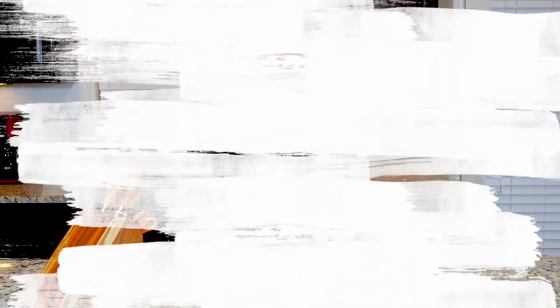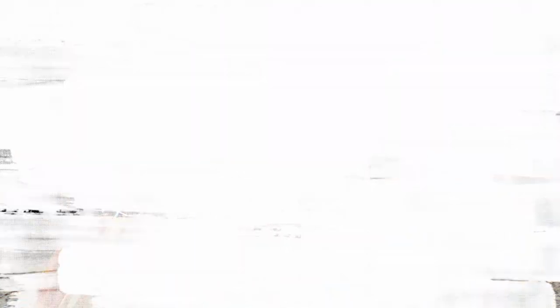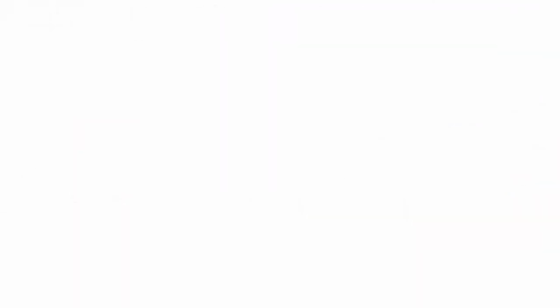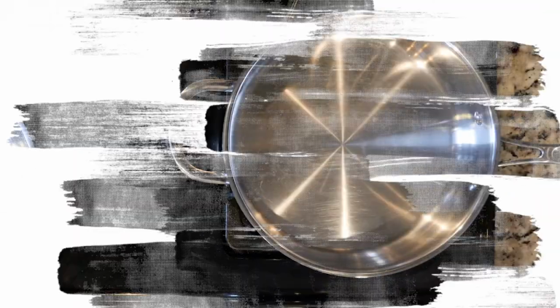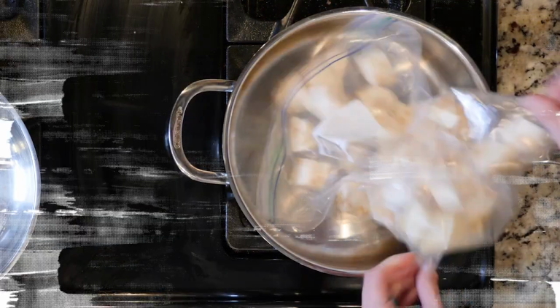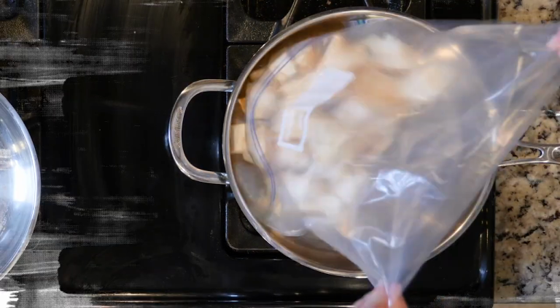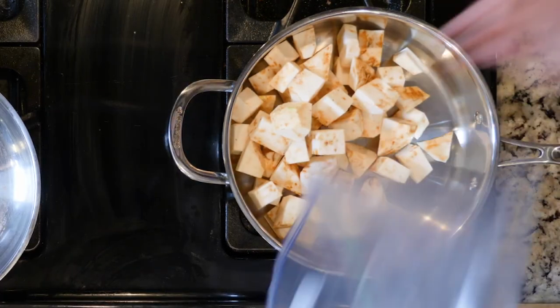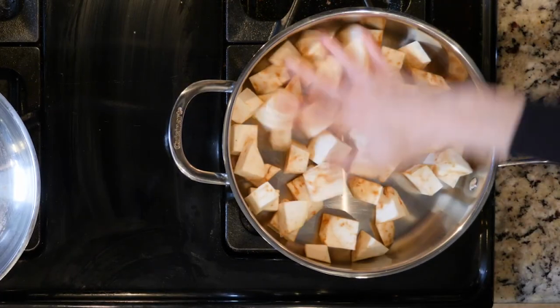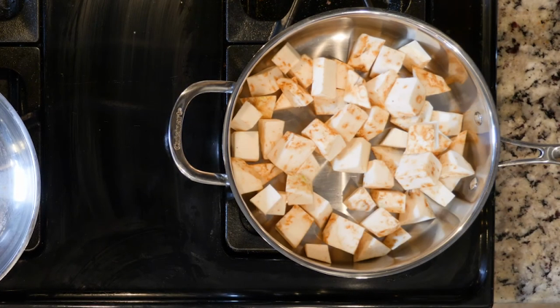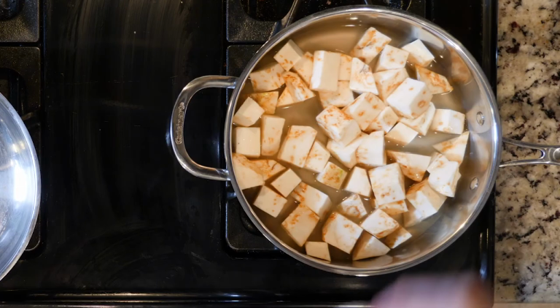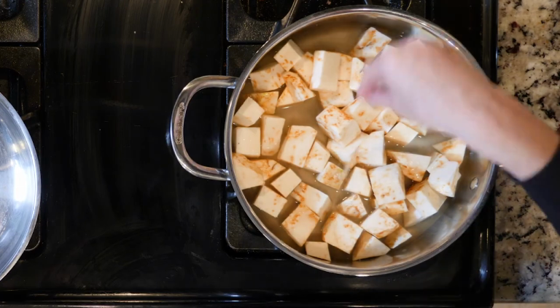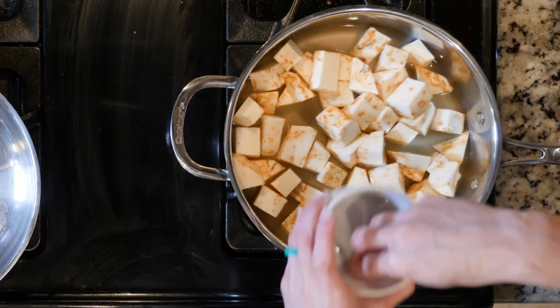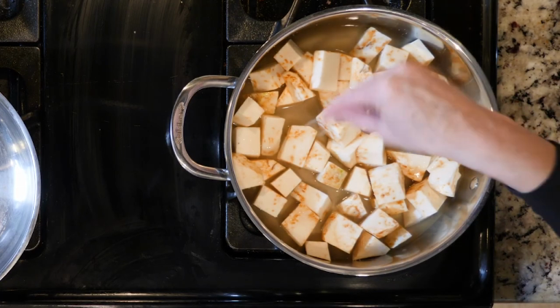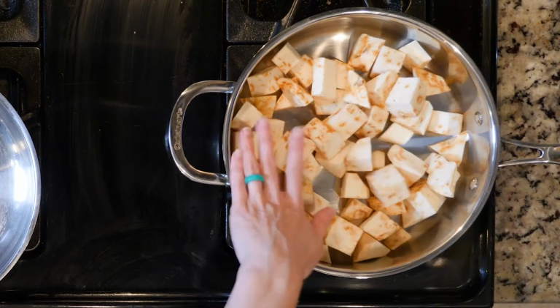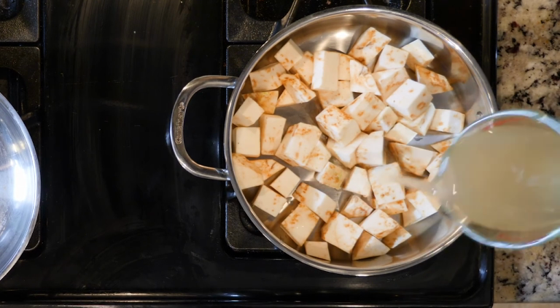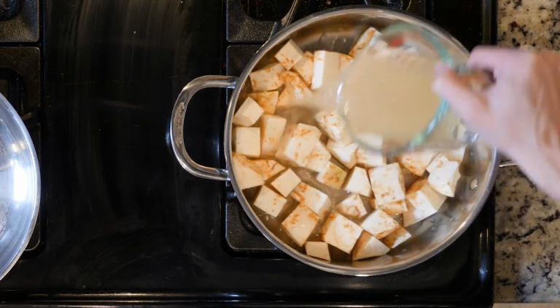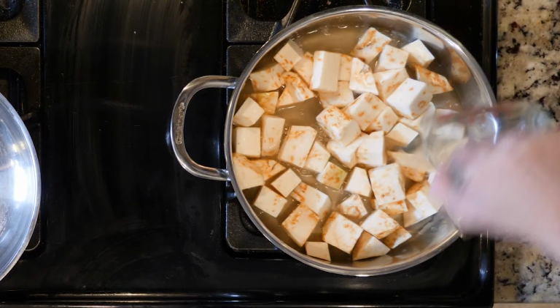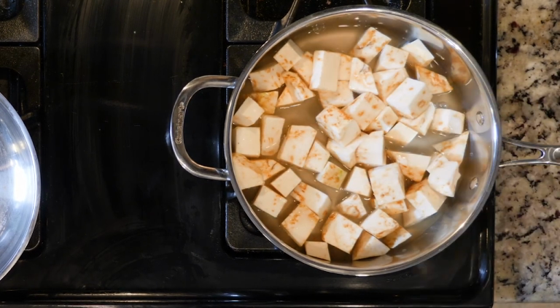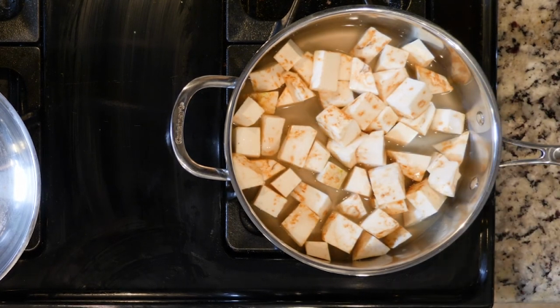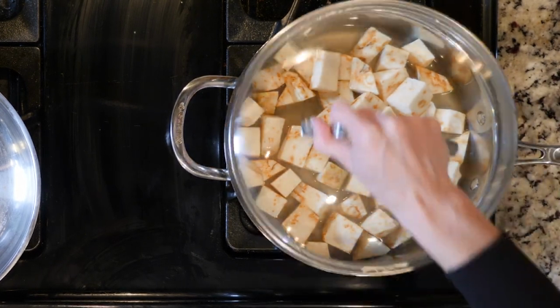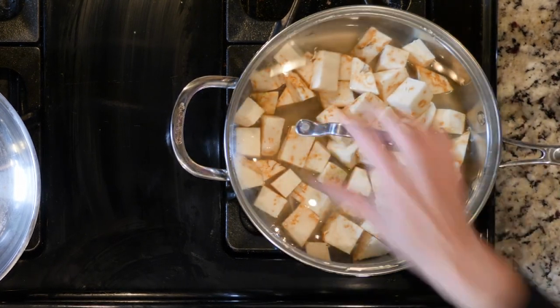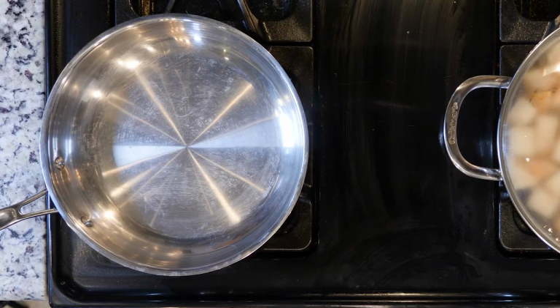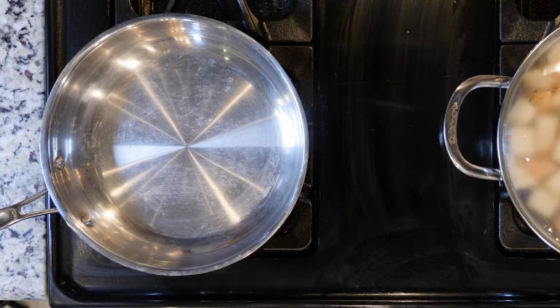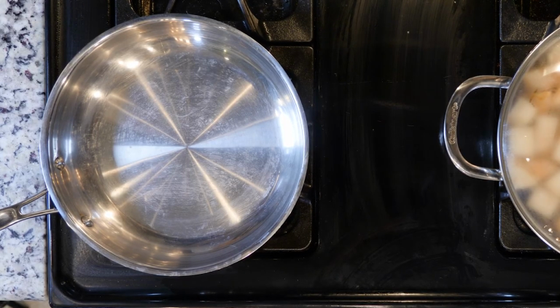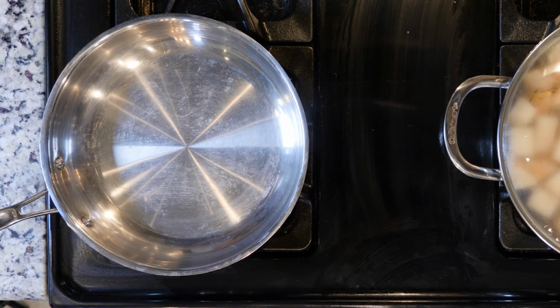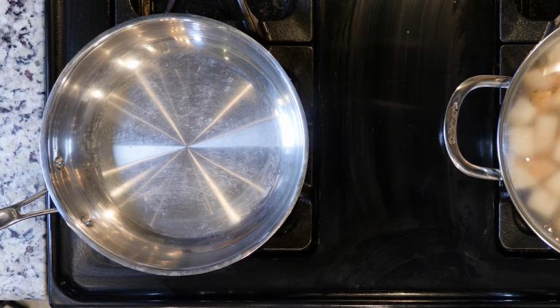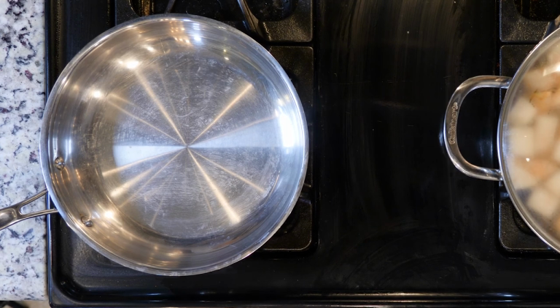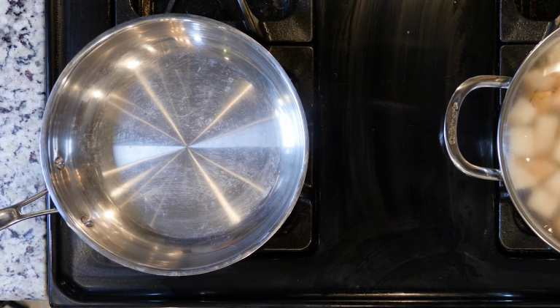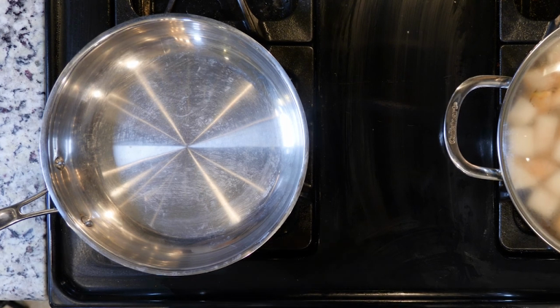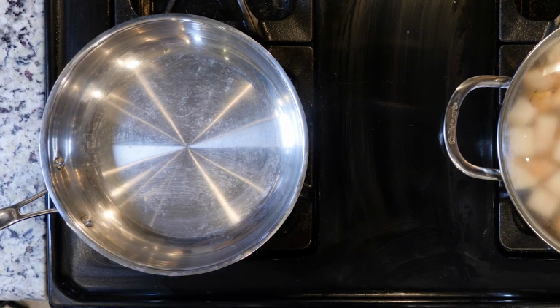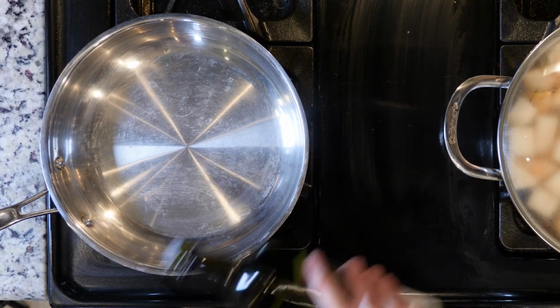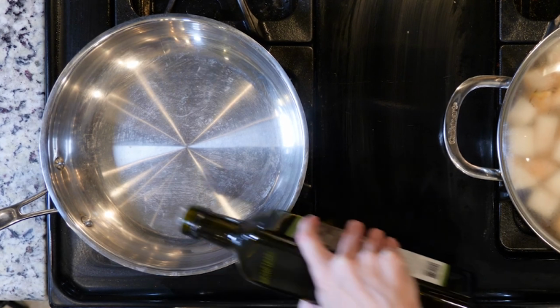Begin by adding the celery root, one cup of chicken broth and a pinch of salt and pepper to a pan over medium high flame. Cover the pan and cook for 25 minutes or until the celery root is soft.